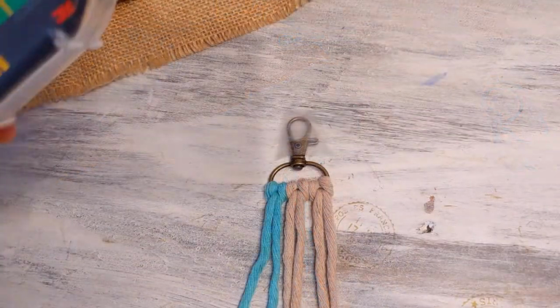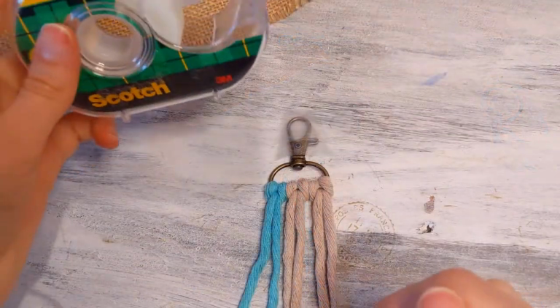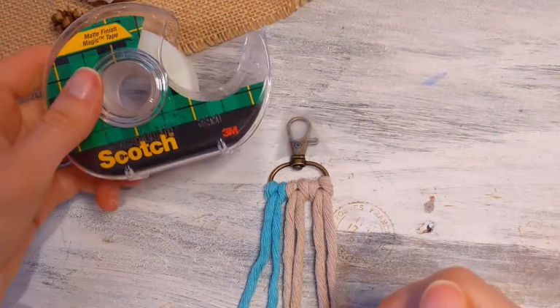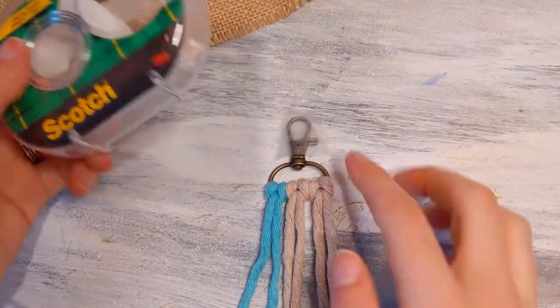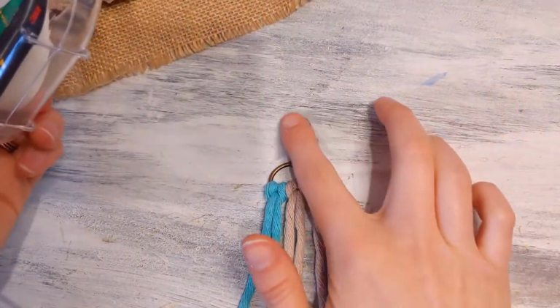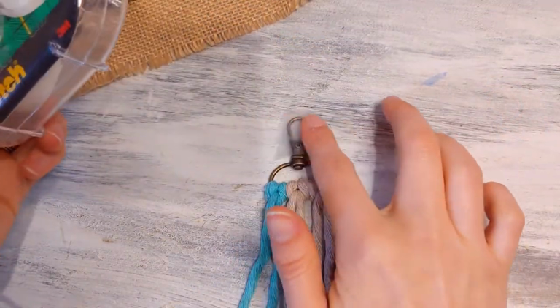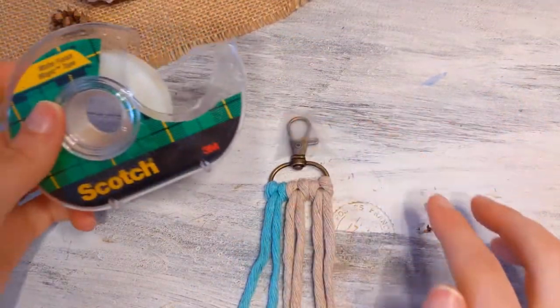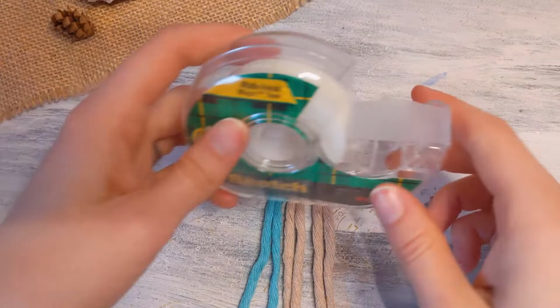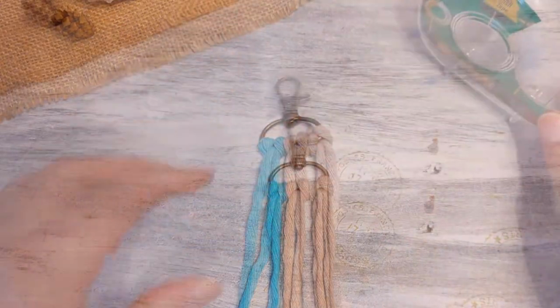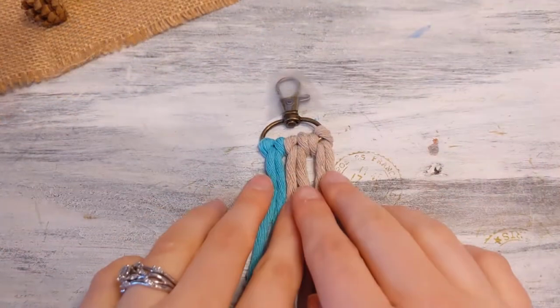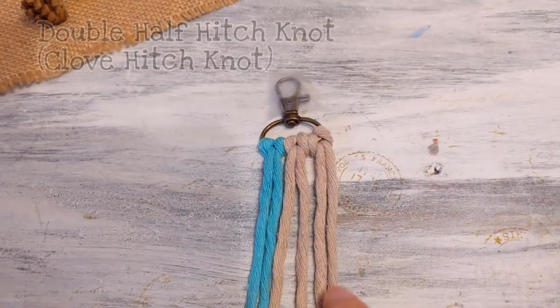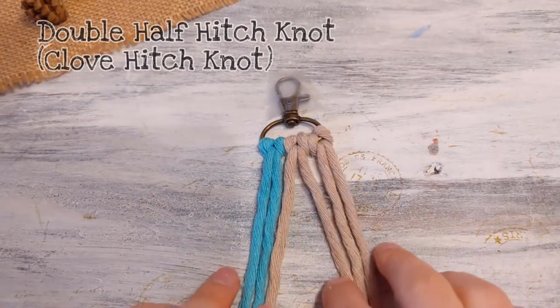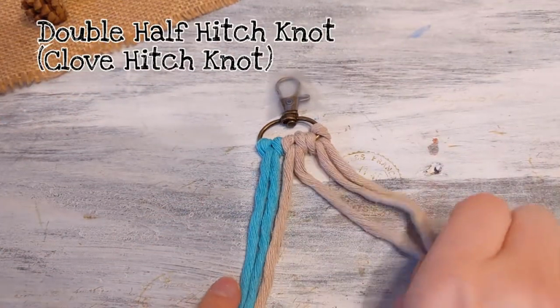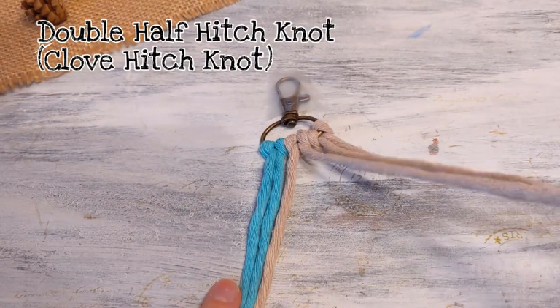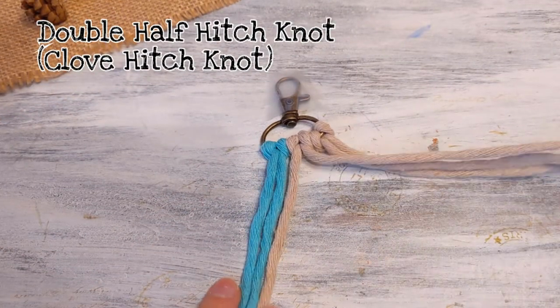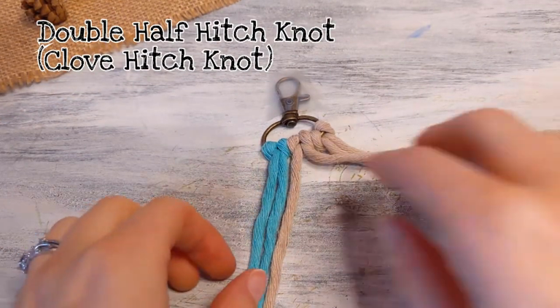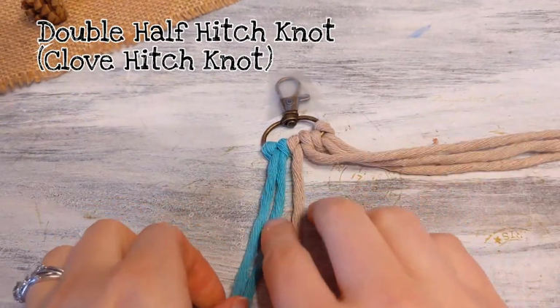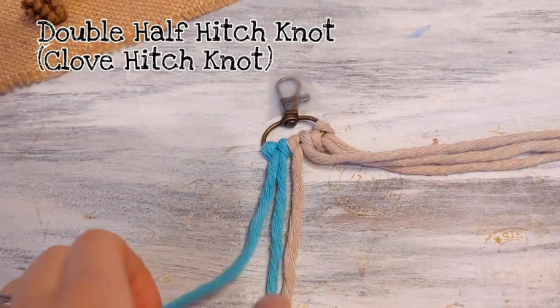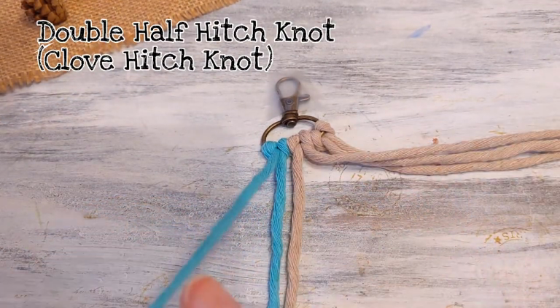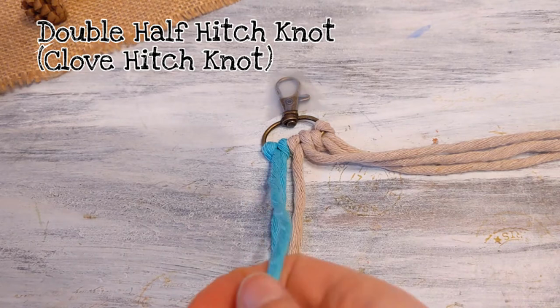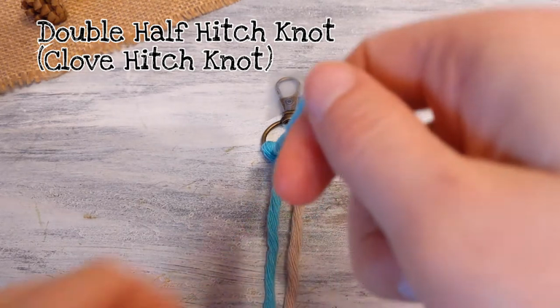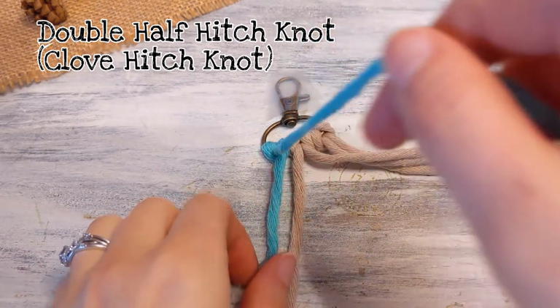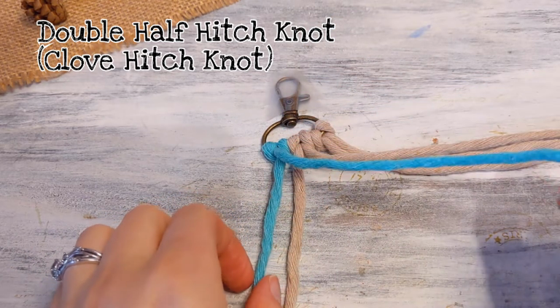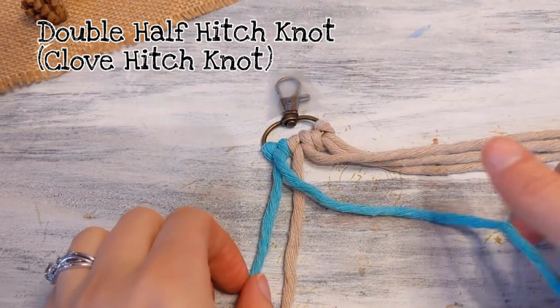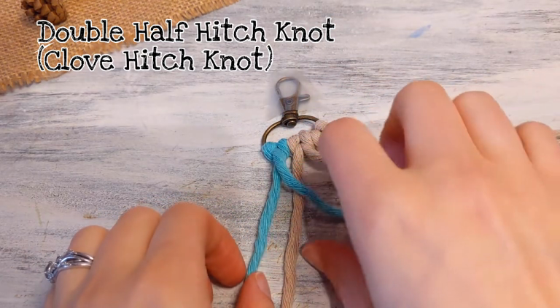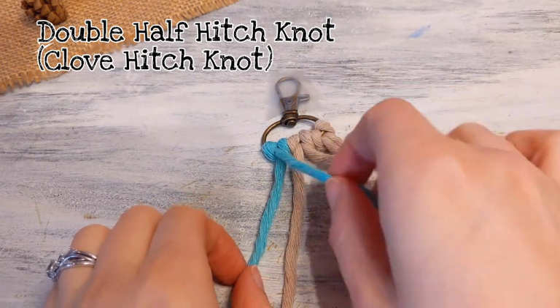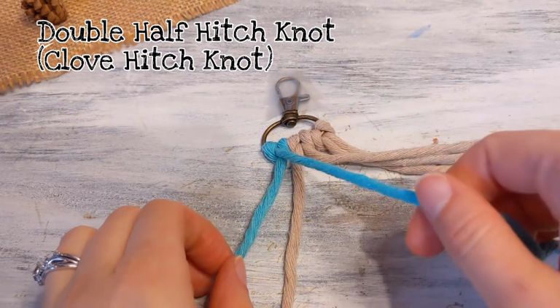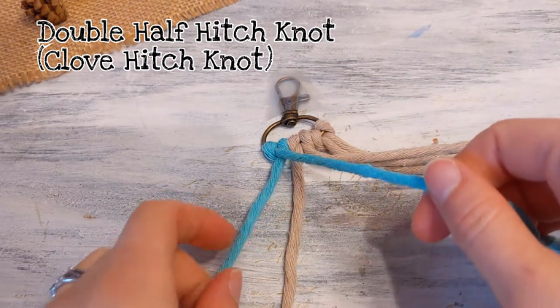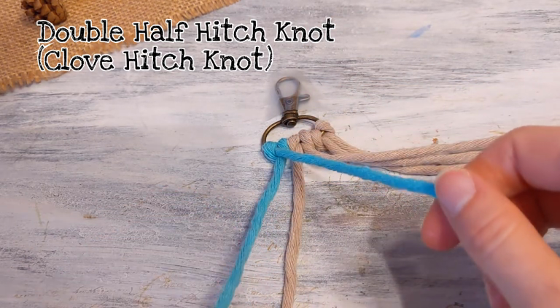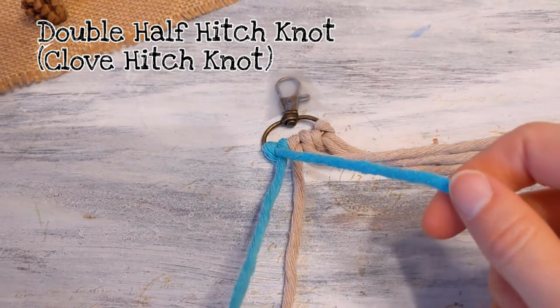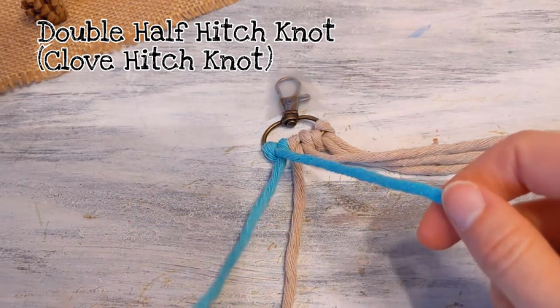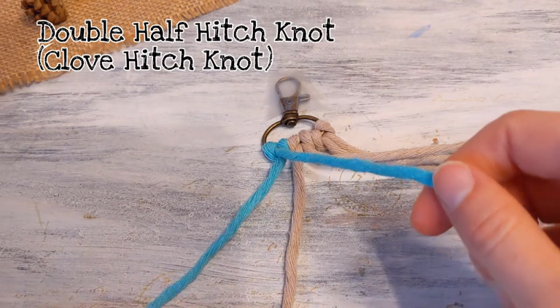Now after you secure your string, just tape your keychain to your work surface, and we're going to start — the entire keychain is the double half hitch knot. So just watch closely.